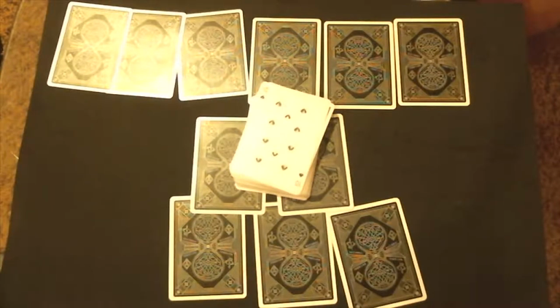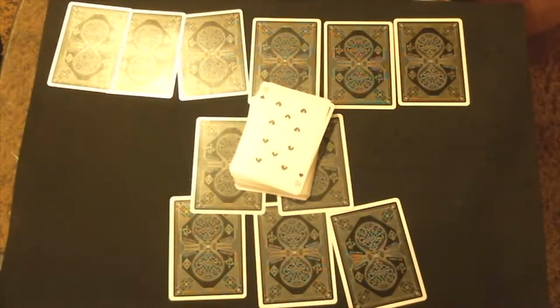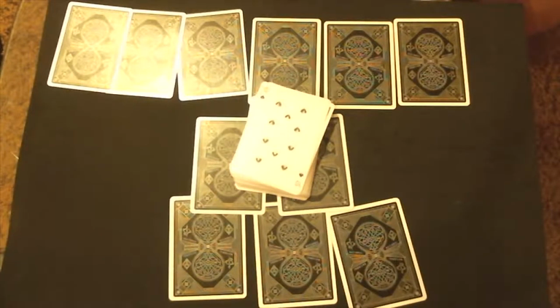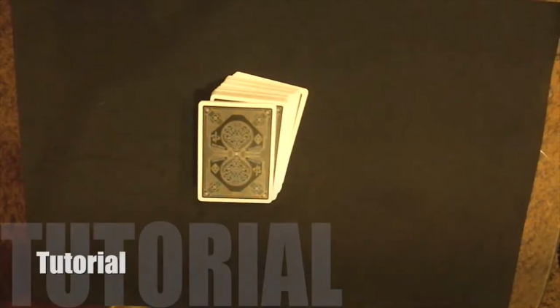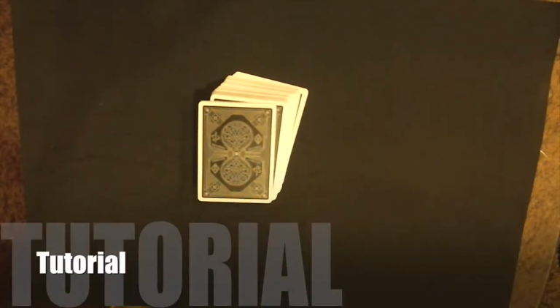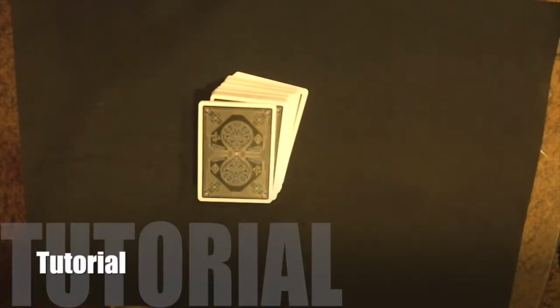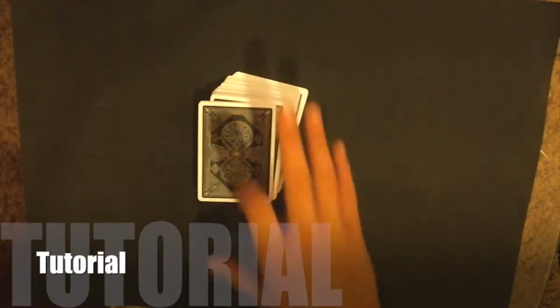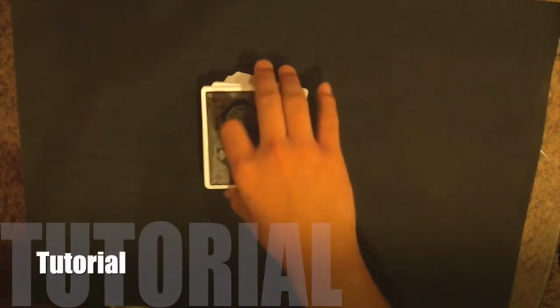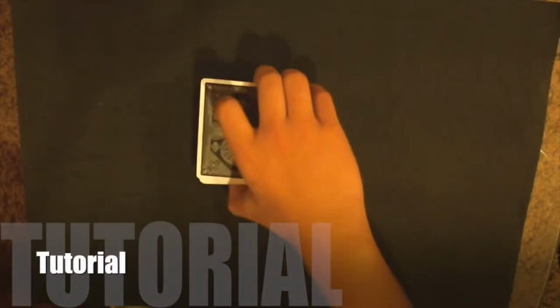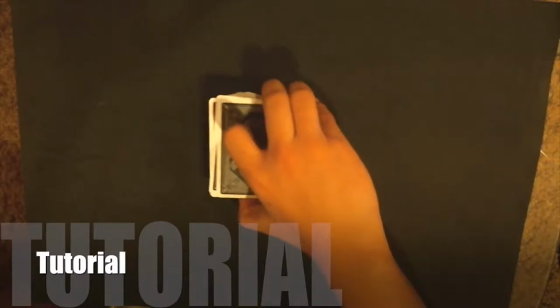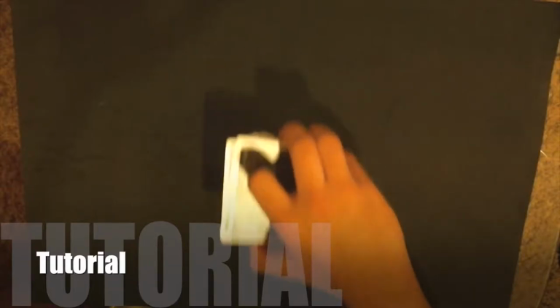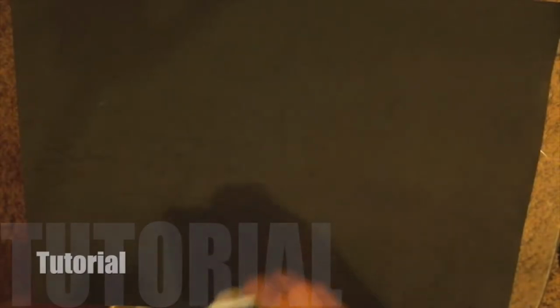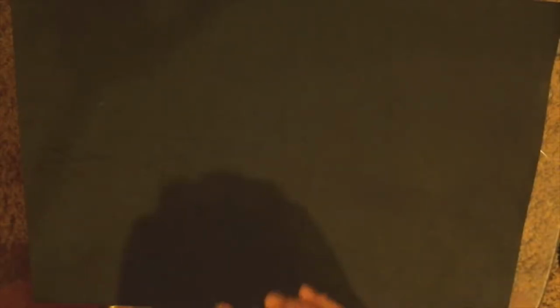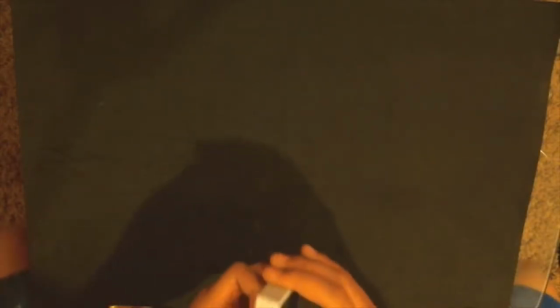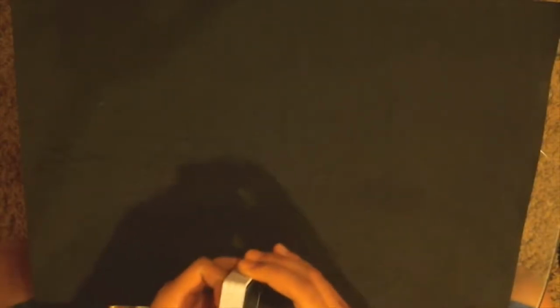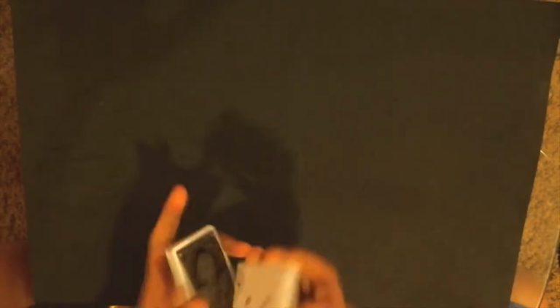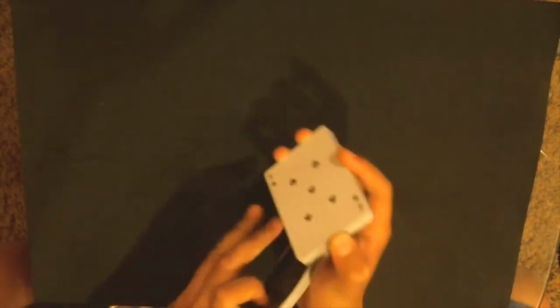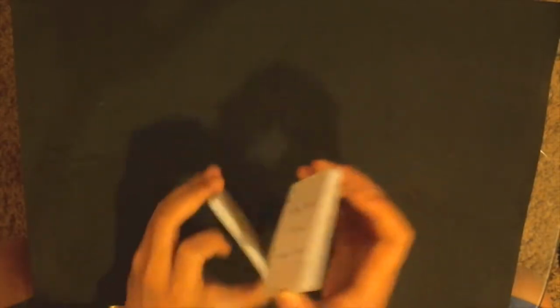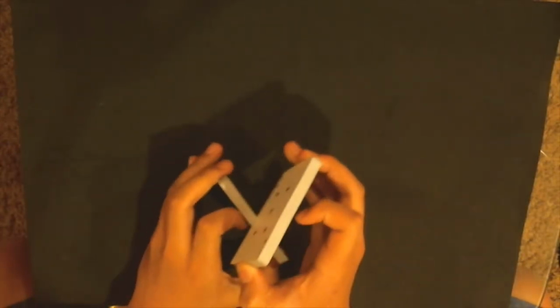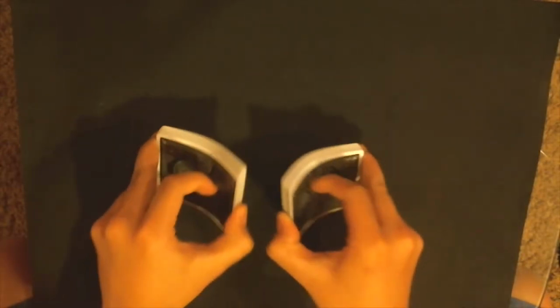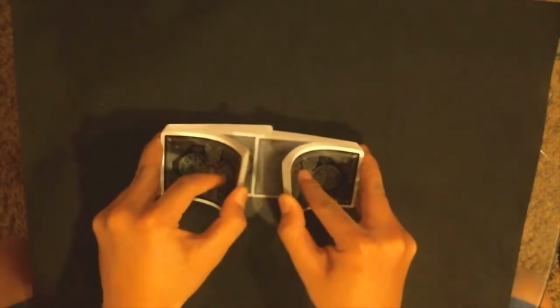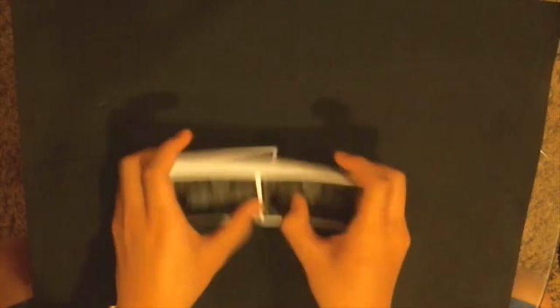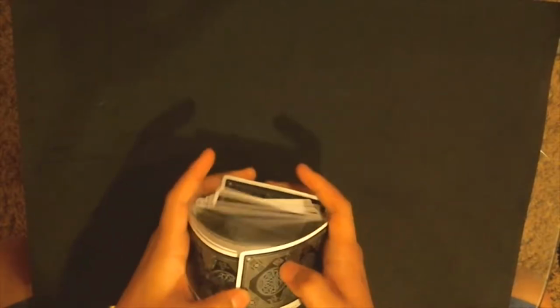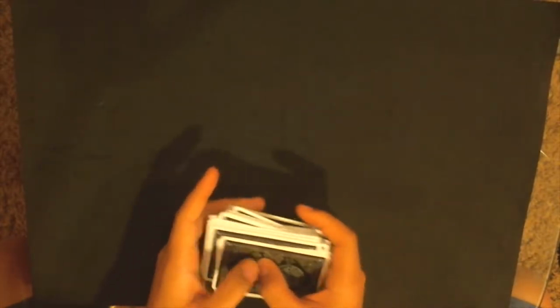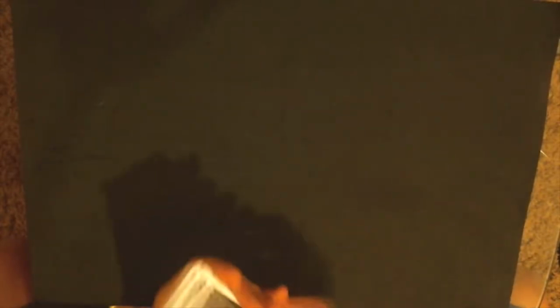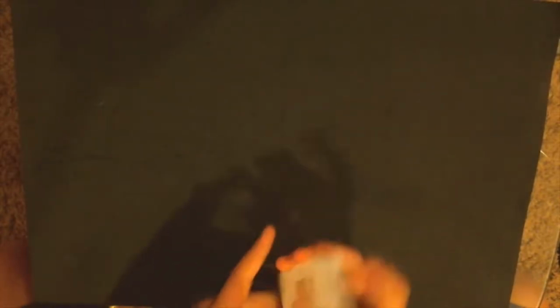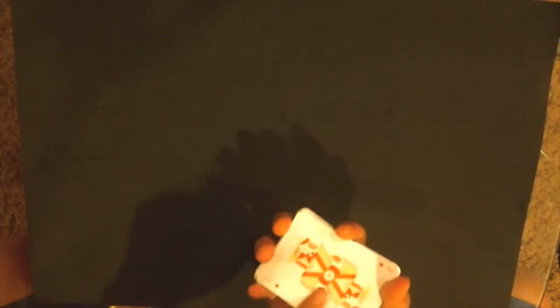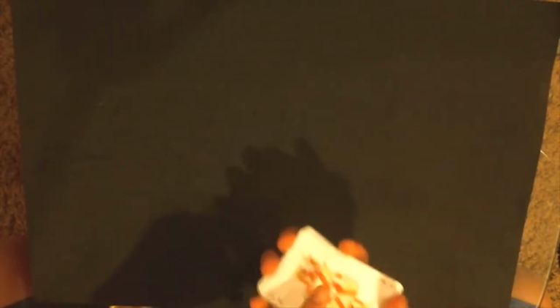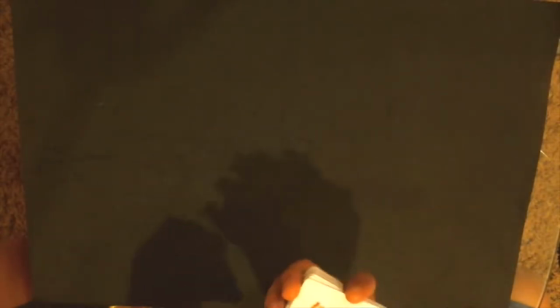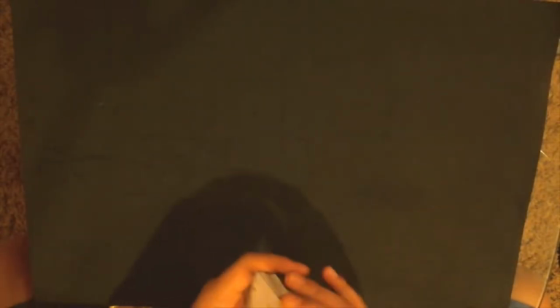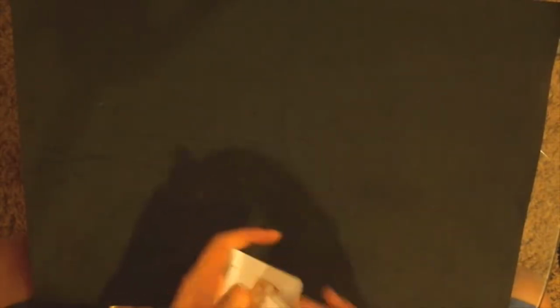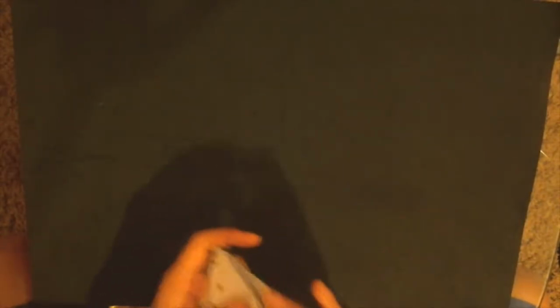This trick is very simple, completely impromptu. There's only one thing you have to do before the trick: you have to memorize the bottom card of the deck.